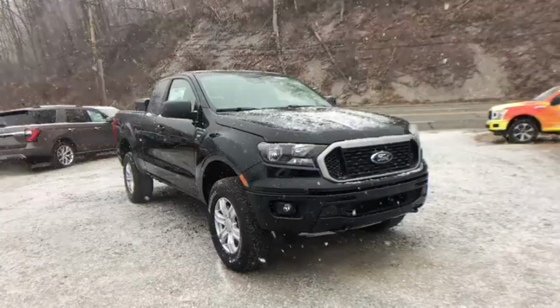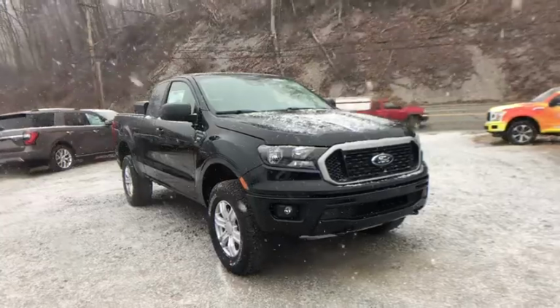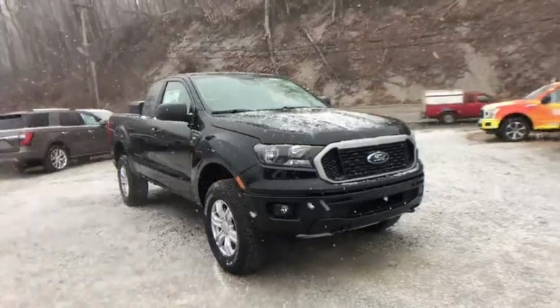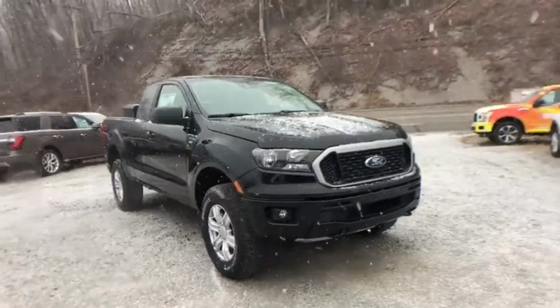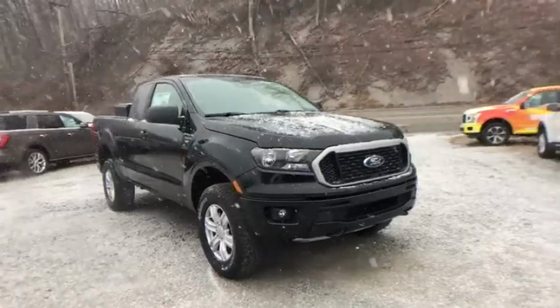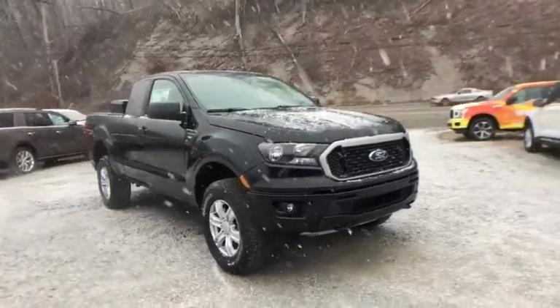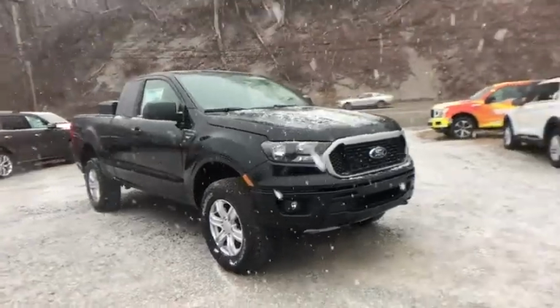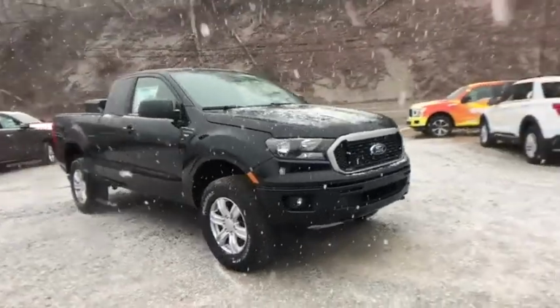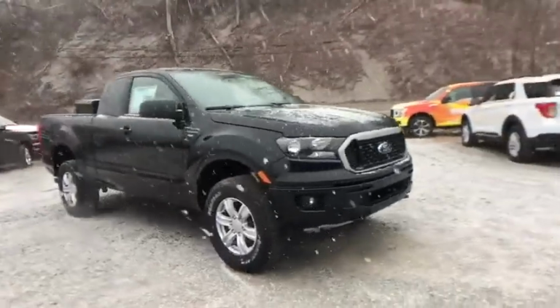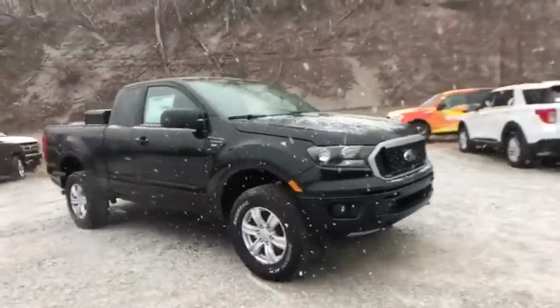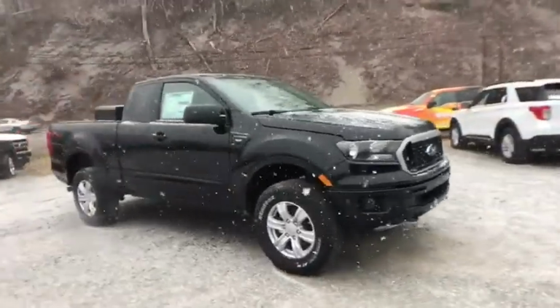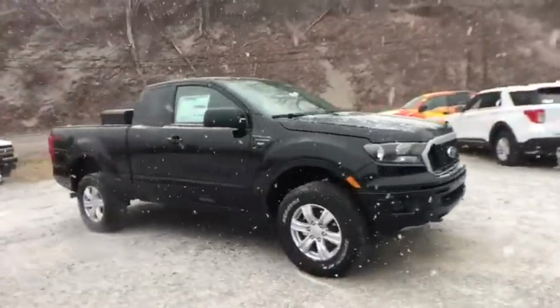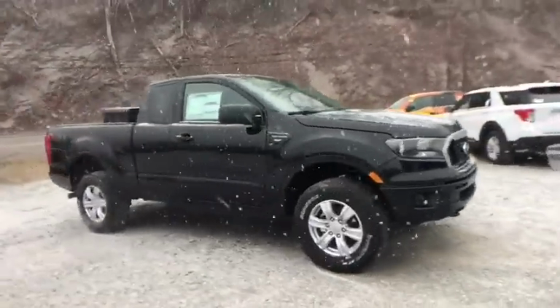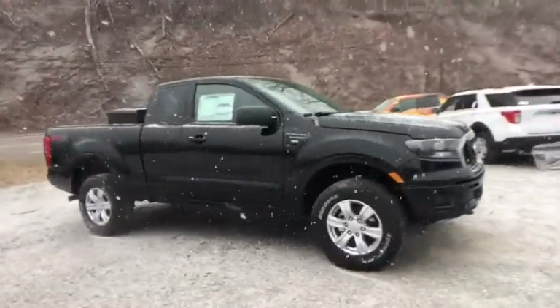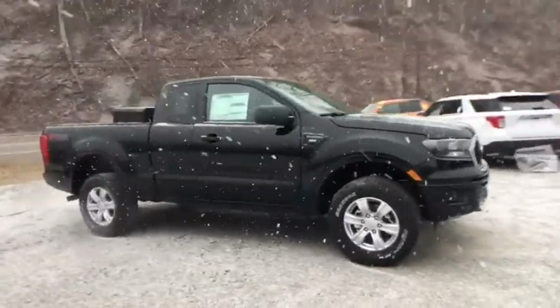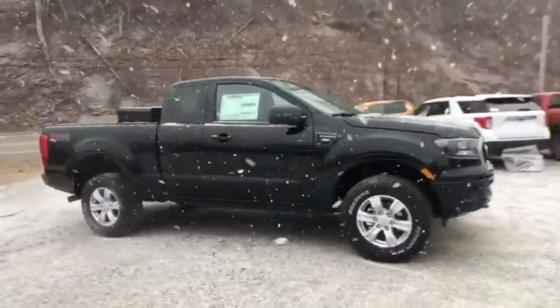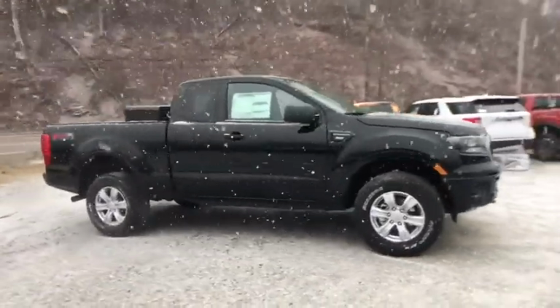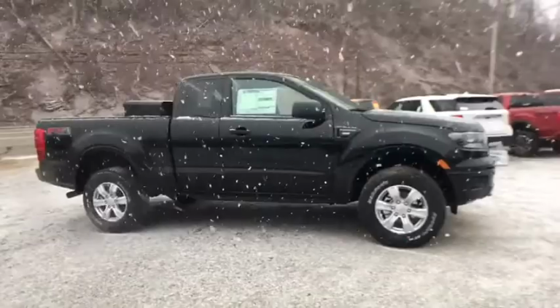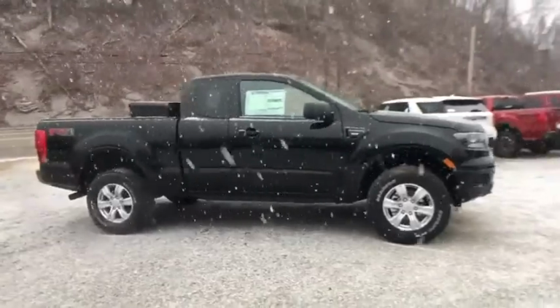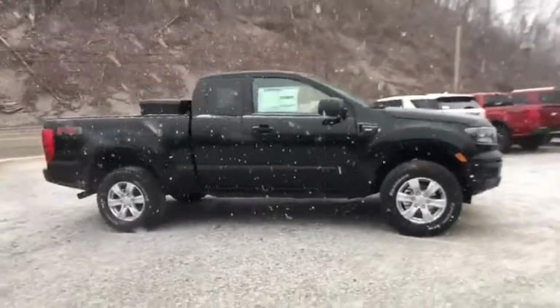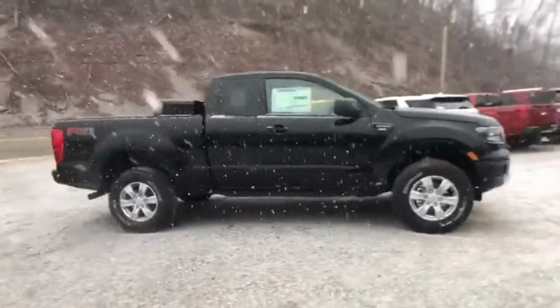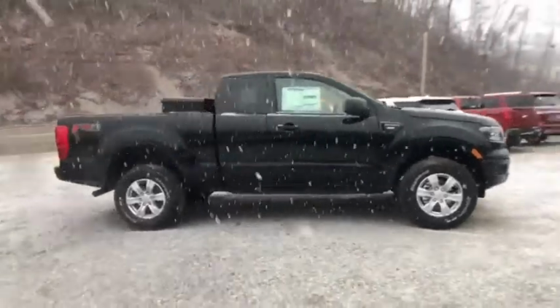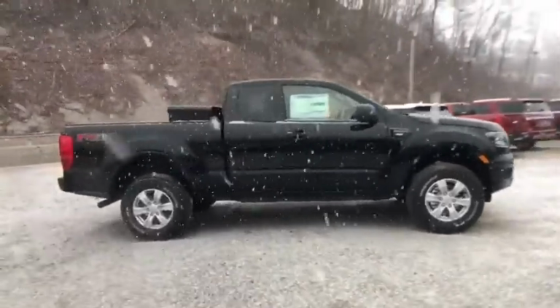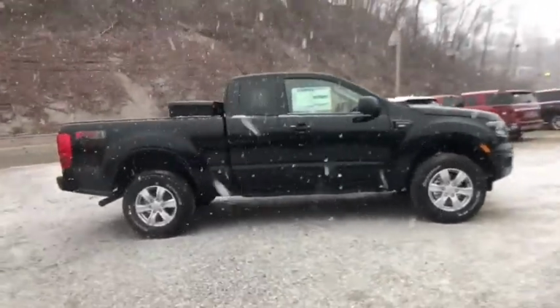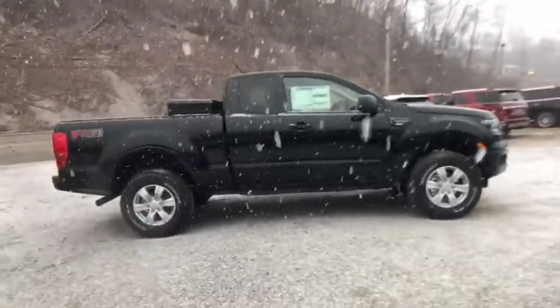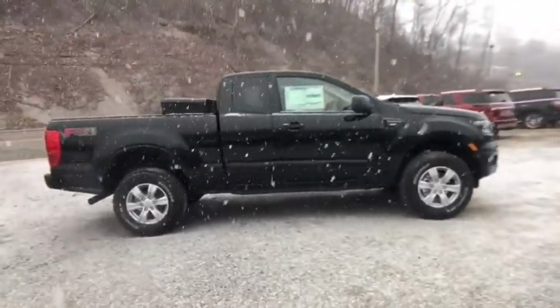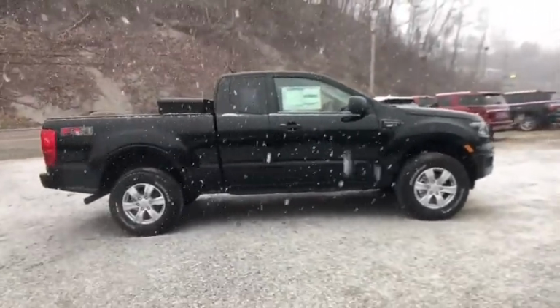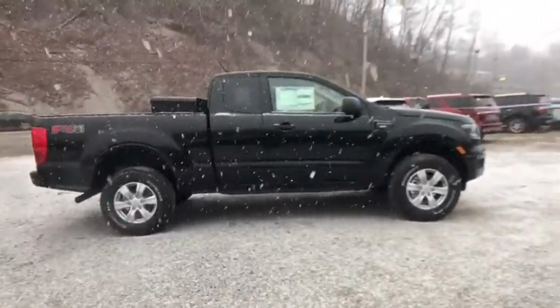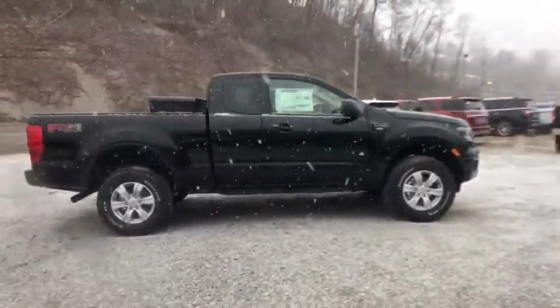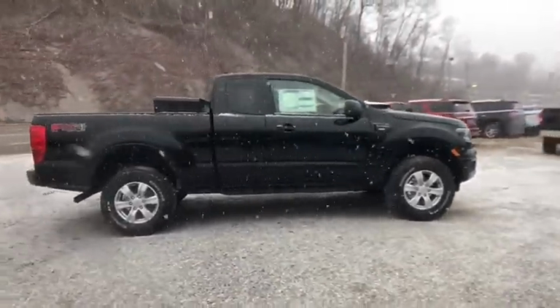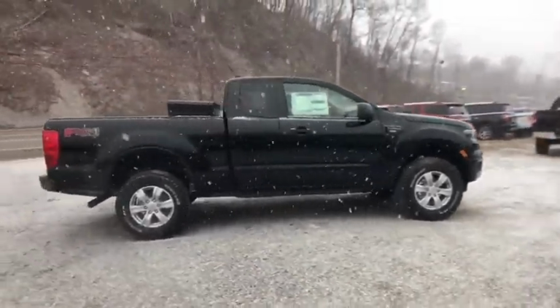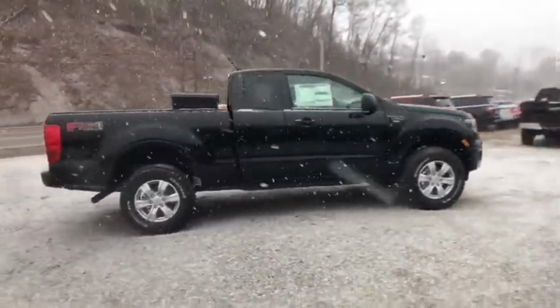We are pleased to show you the 2020 Ford Ranger. Tough inside and out, Ranger proves it's metal. Here are some of this vehicle's great options.